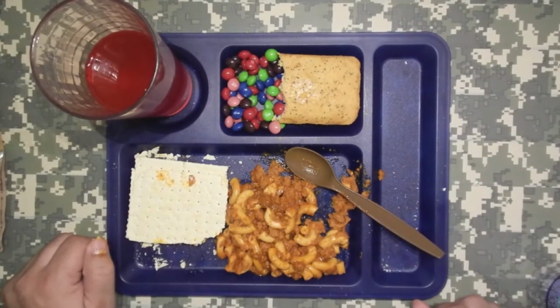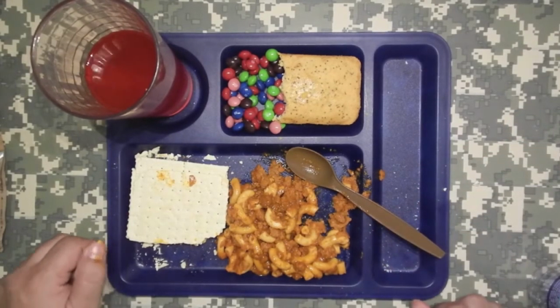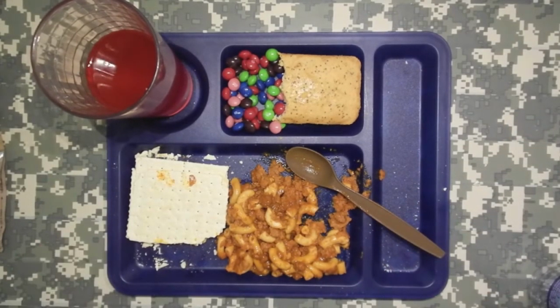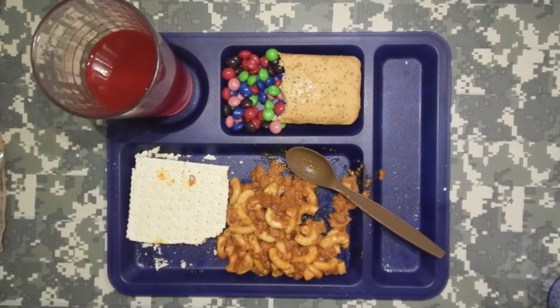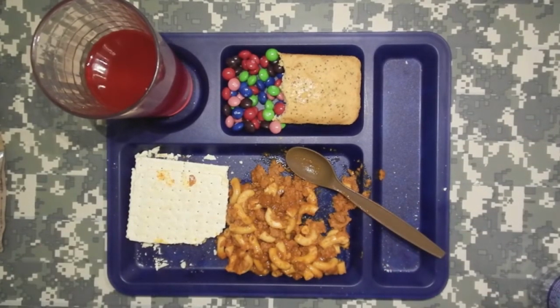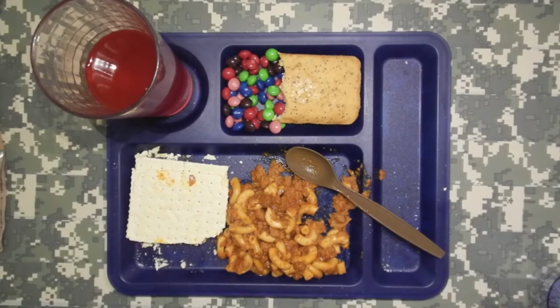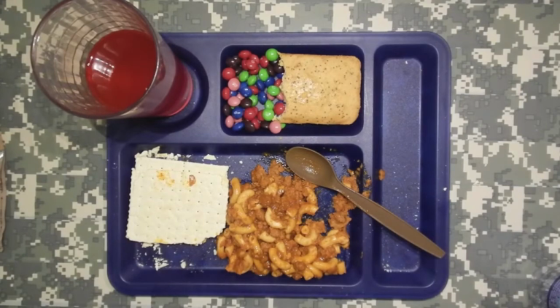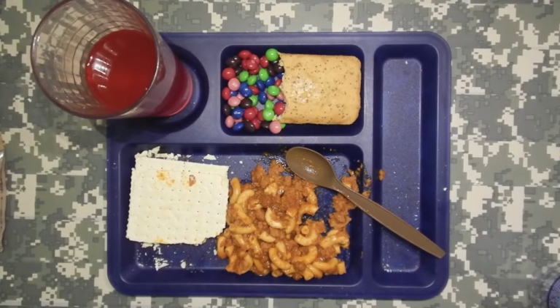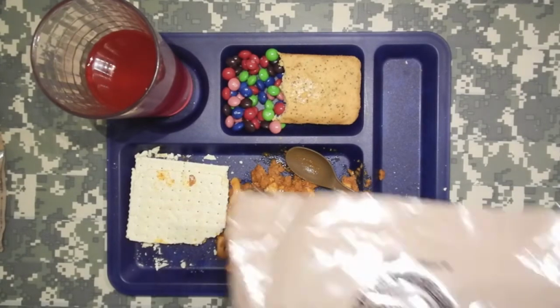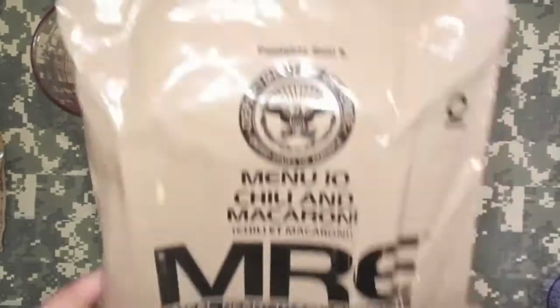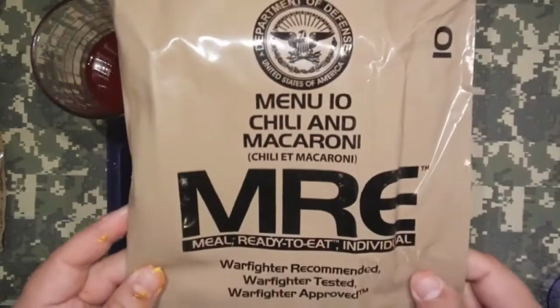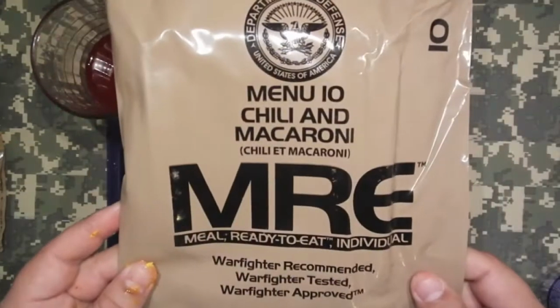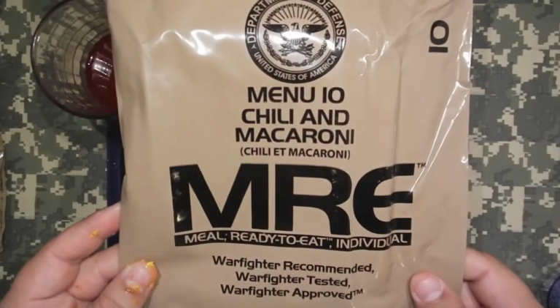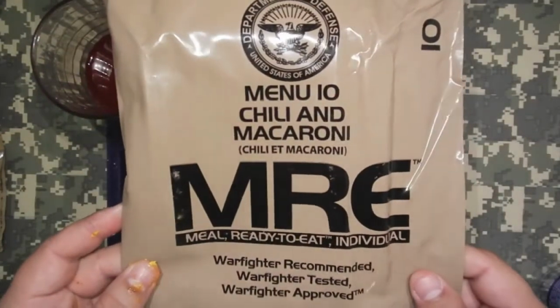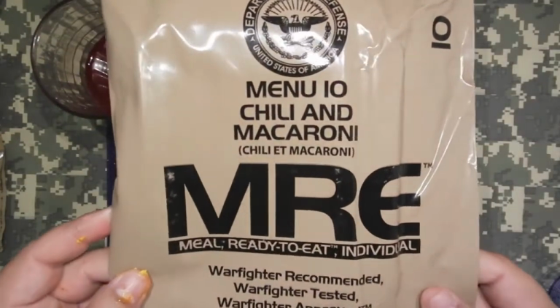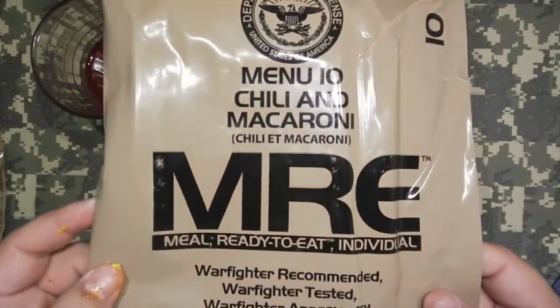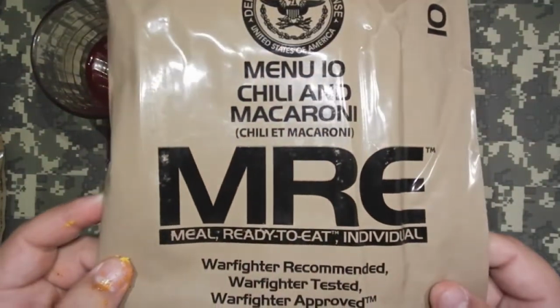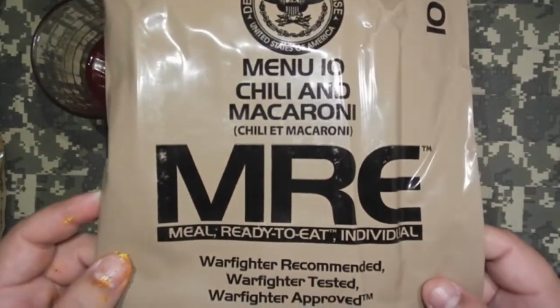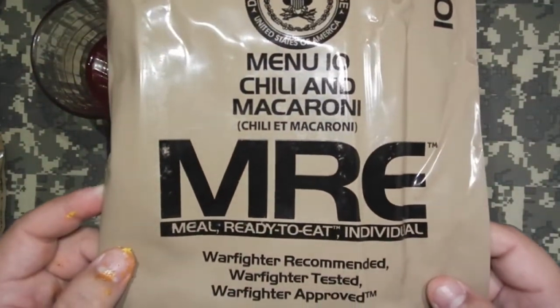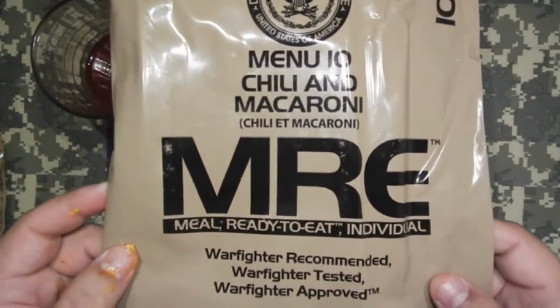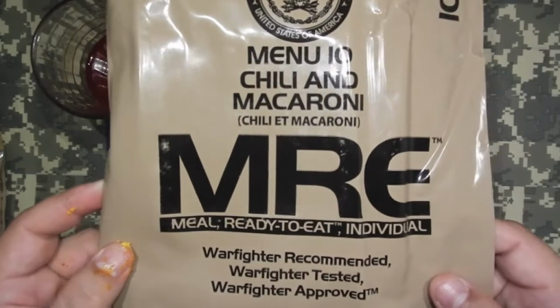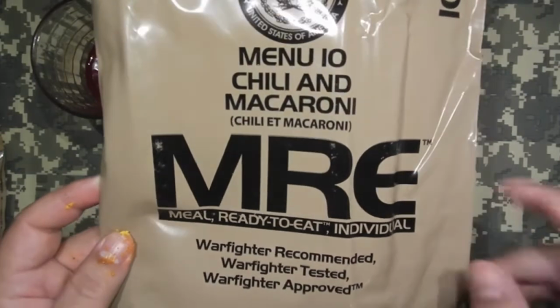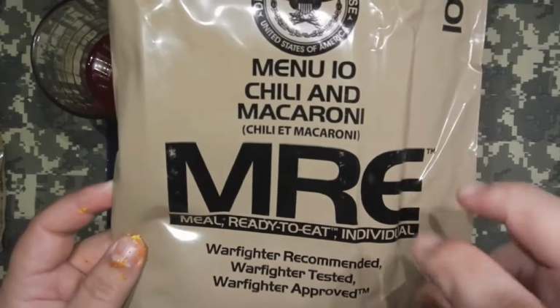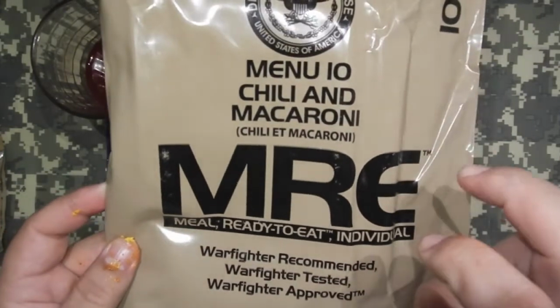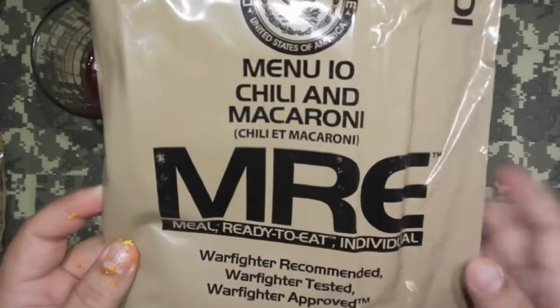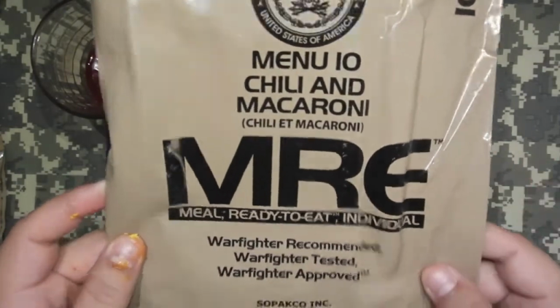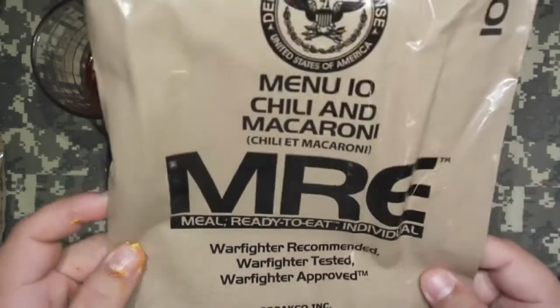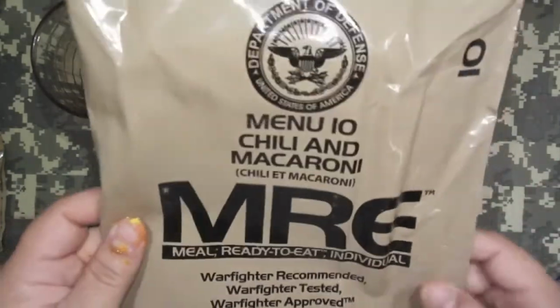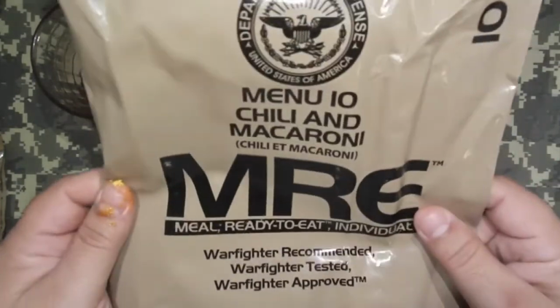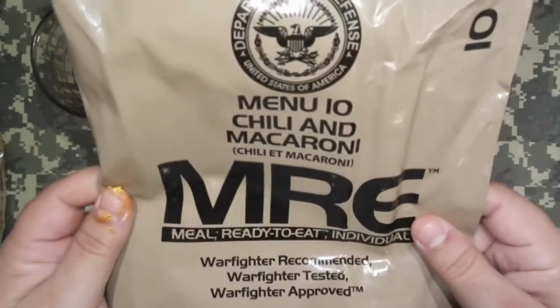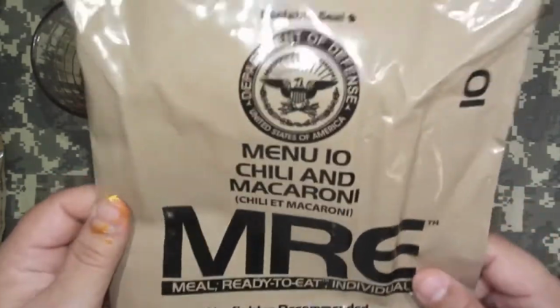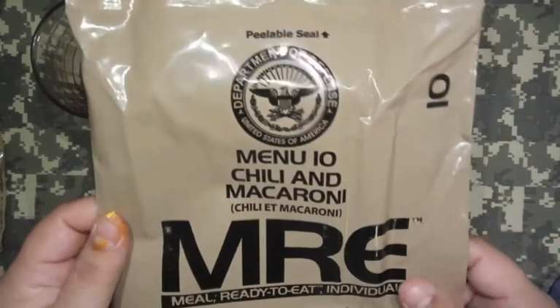Well, folks, there you have it — menu item number 10, Chili Macaroni, or Chili Mac. Genuine Military MRE. Thanks for watching.